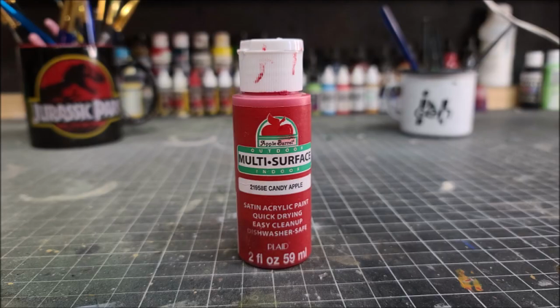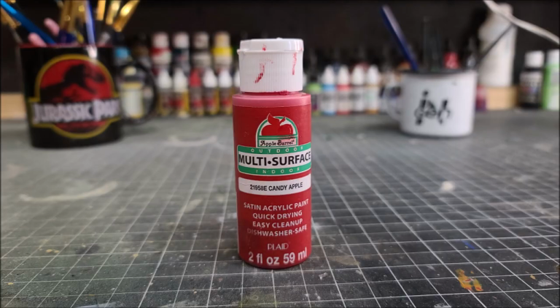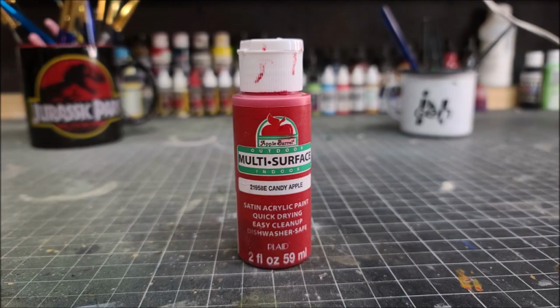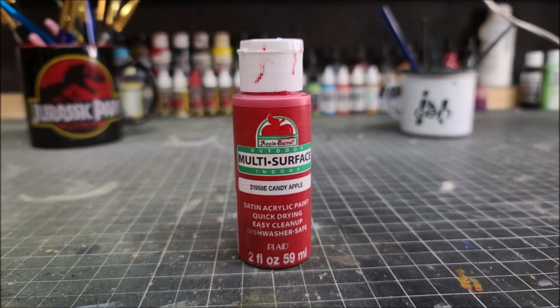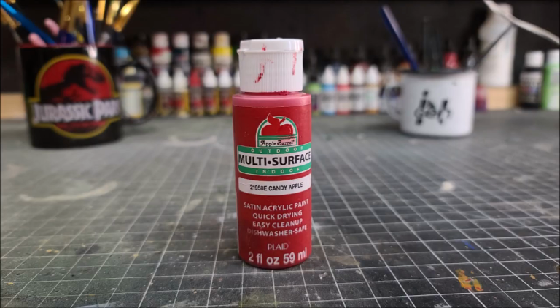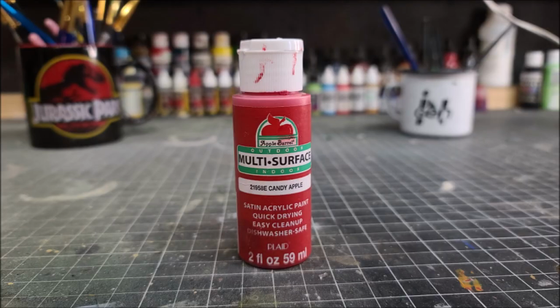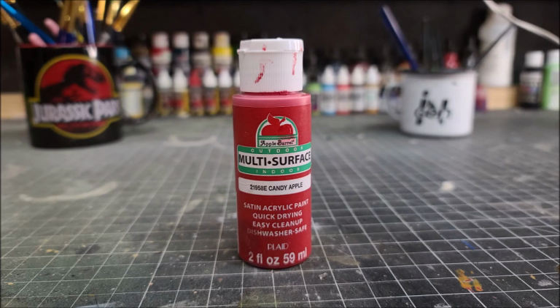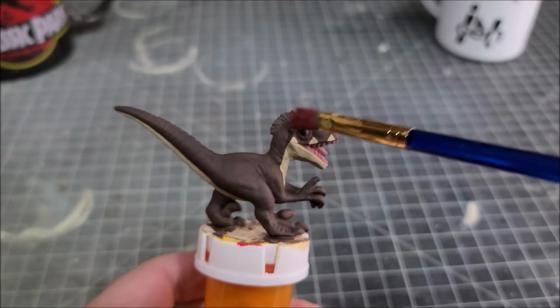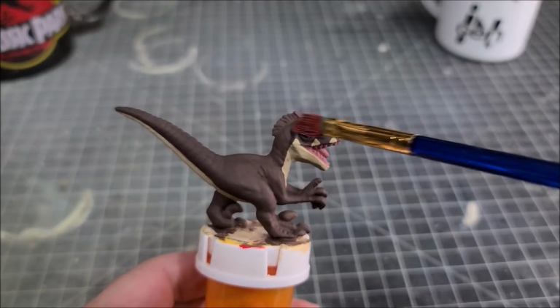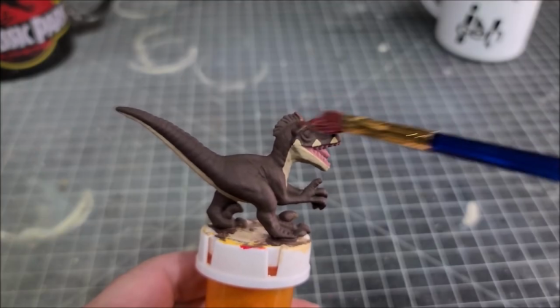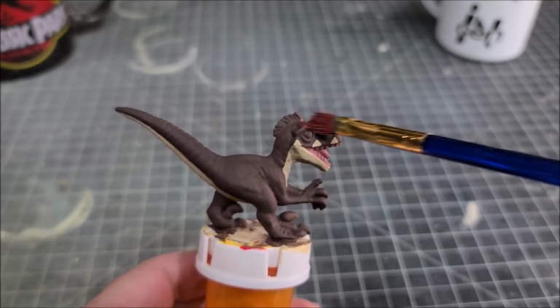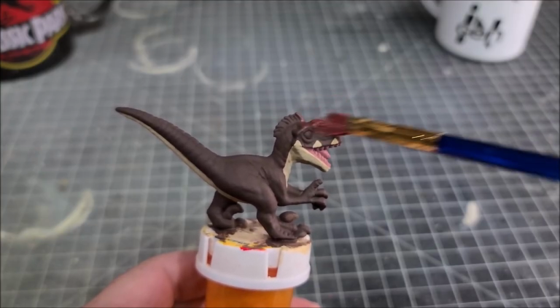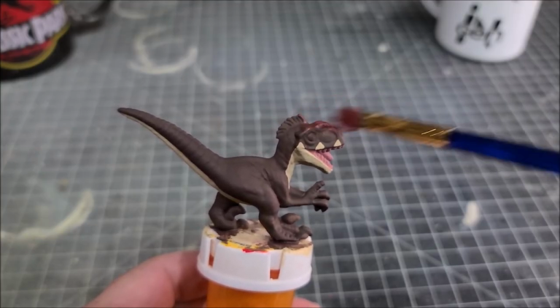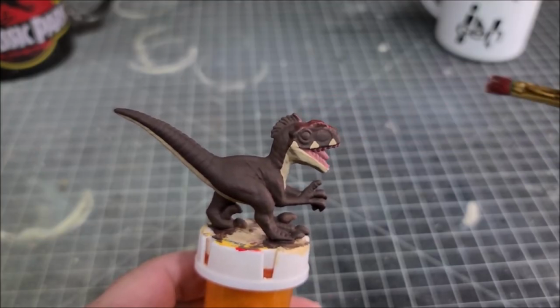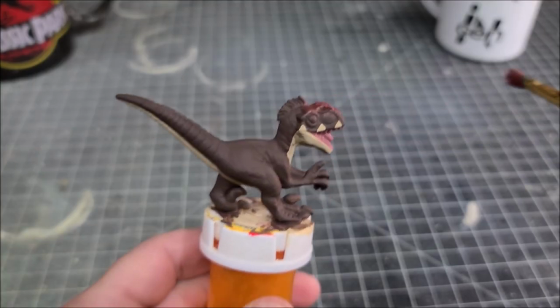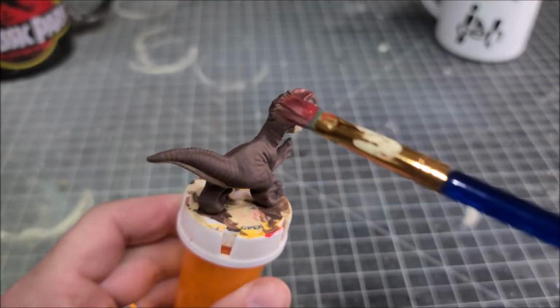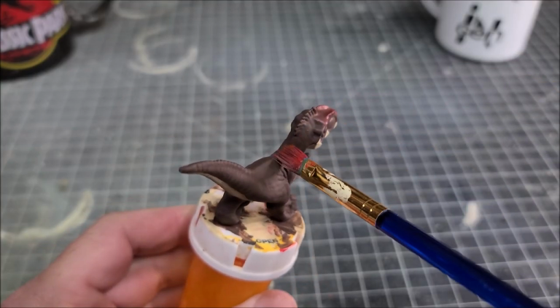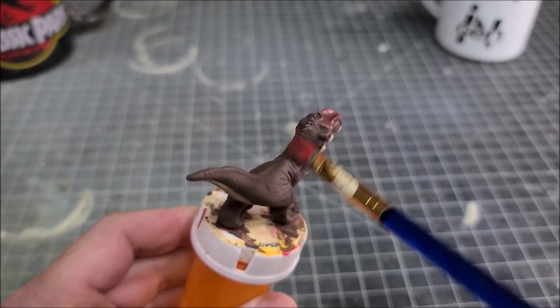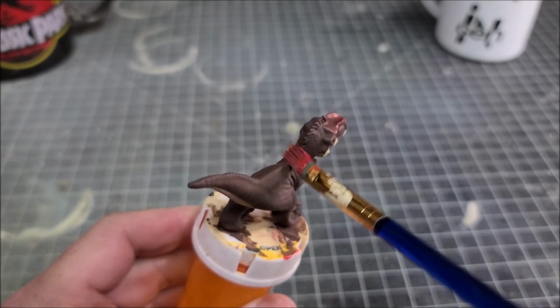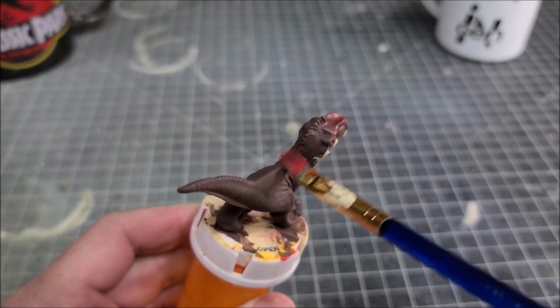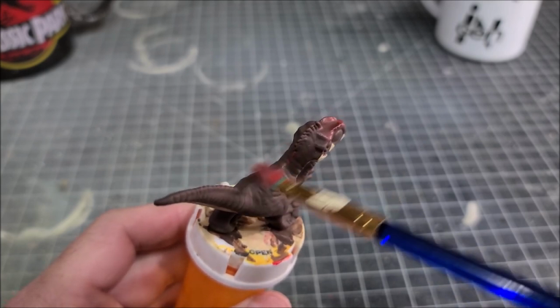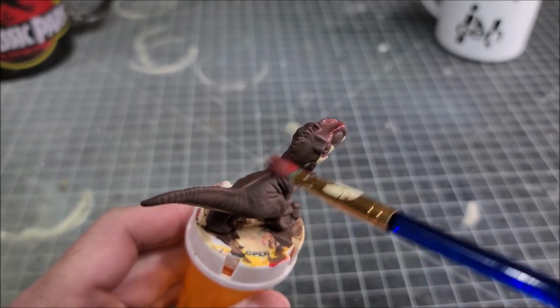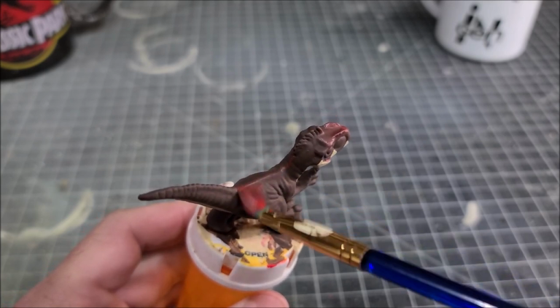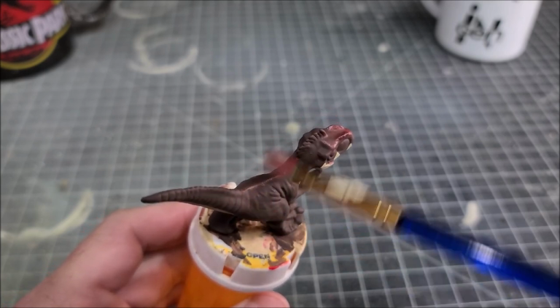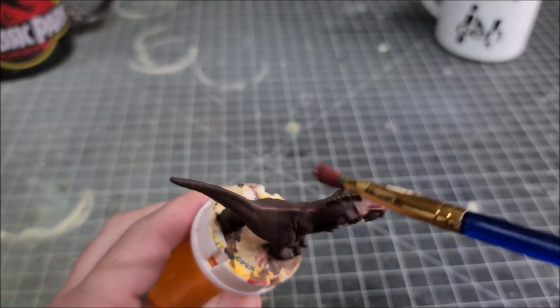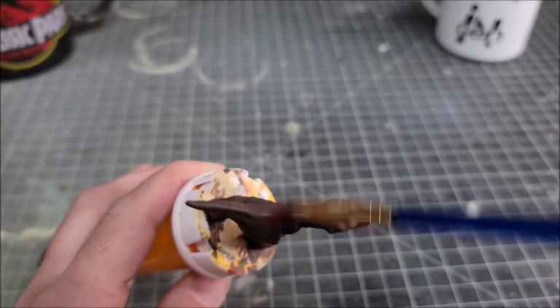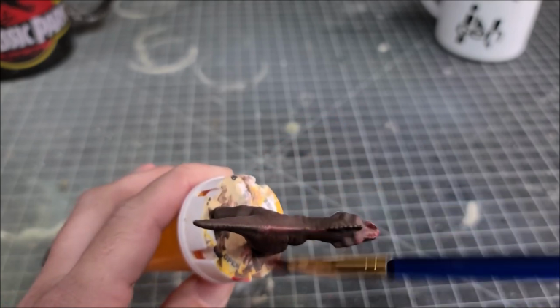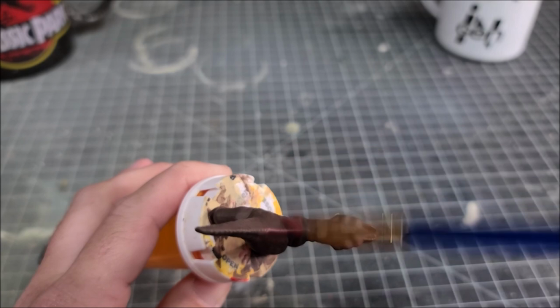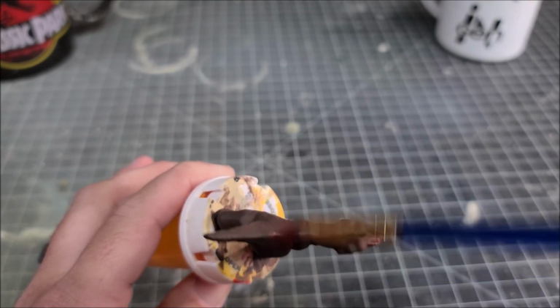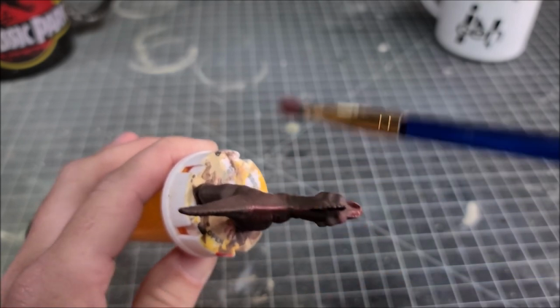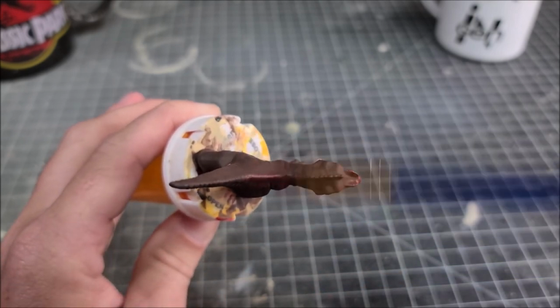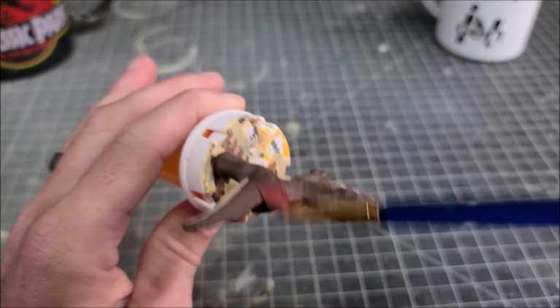Now we're going to go in with candy apple red and apply a dry brushing on the crests on top of the head as well as the back part of the figure. We're also going to hit the hands and the feet with a very light dry brushing of red.